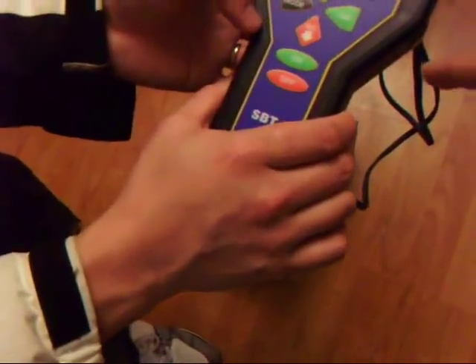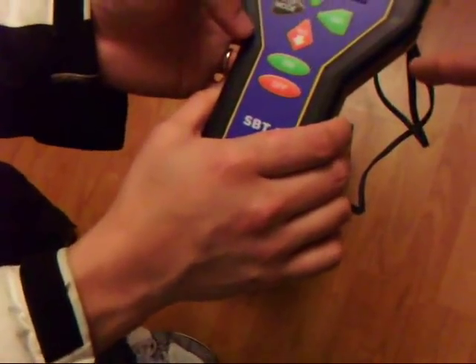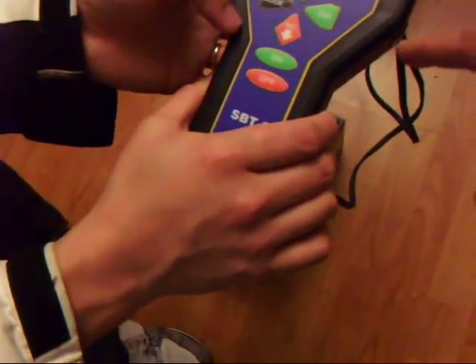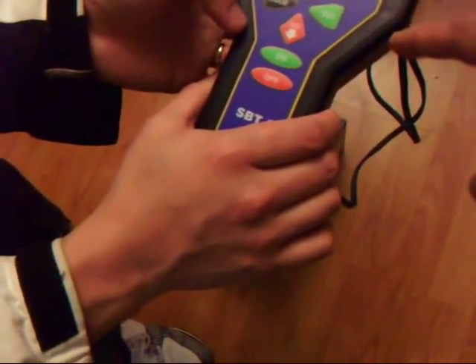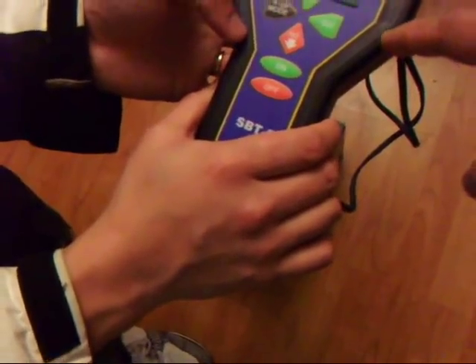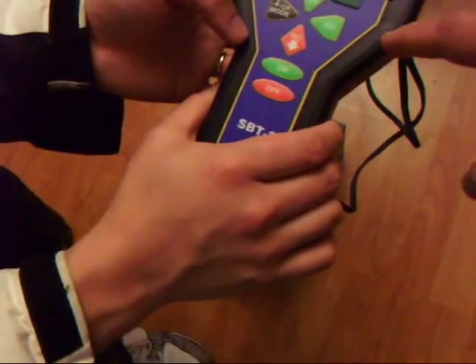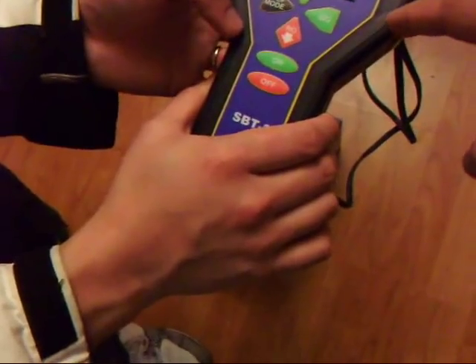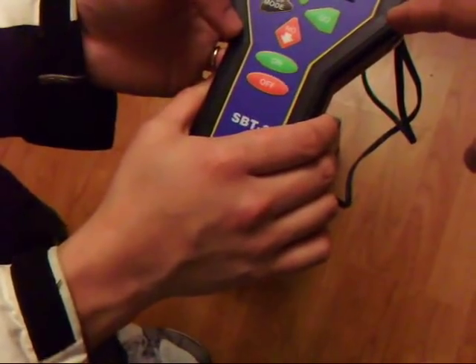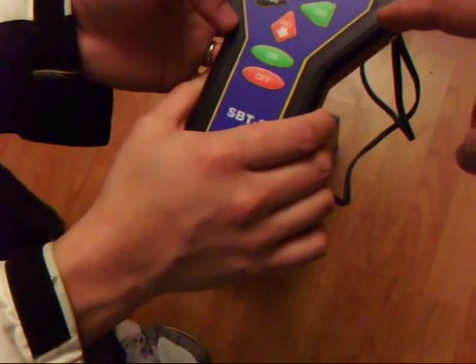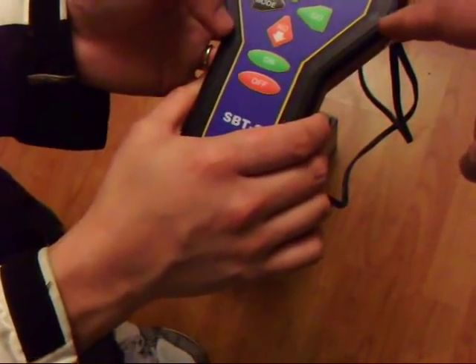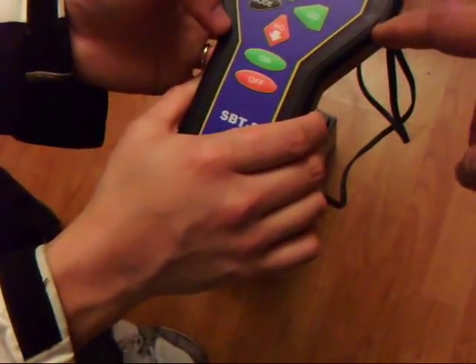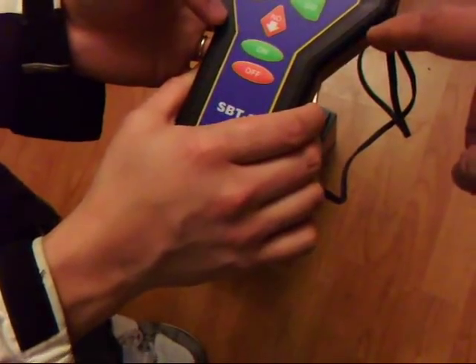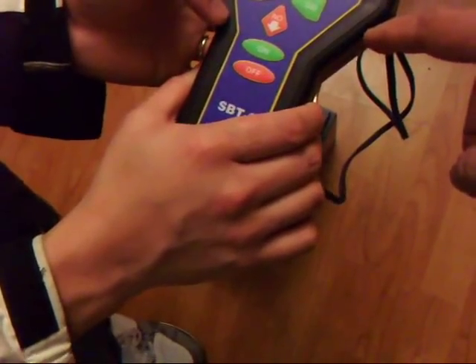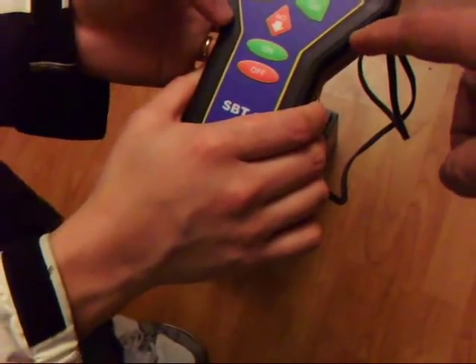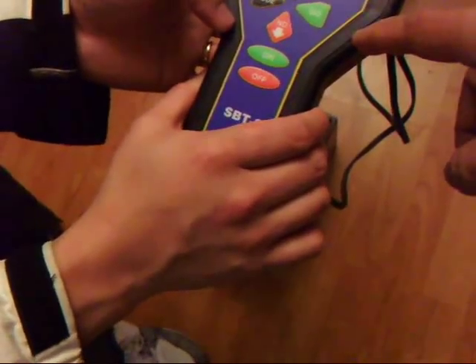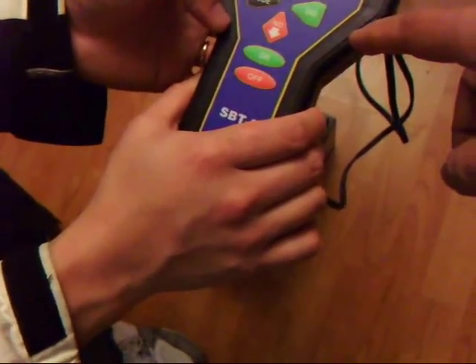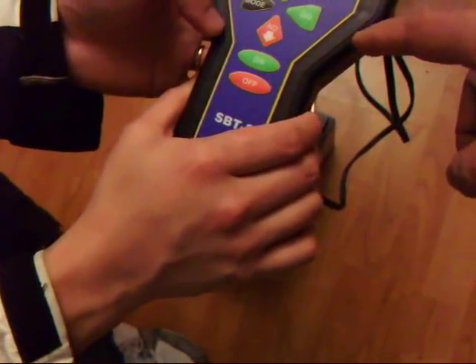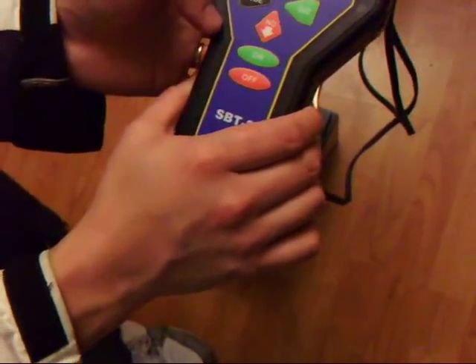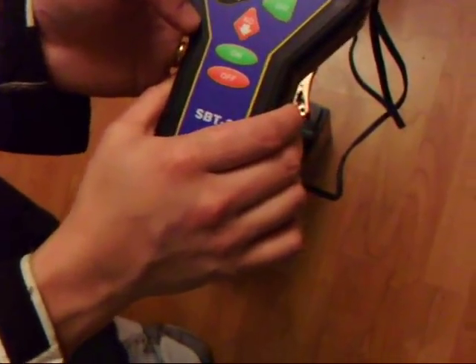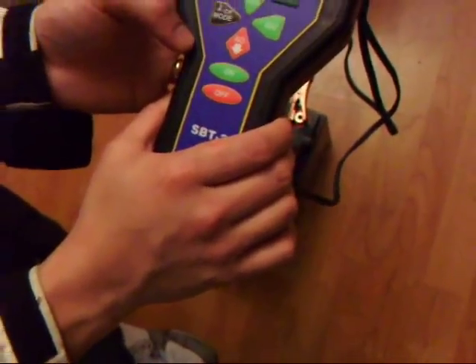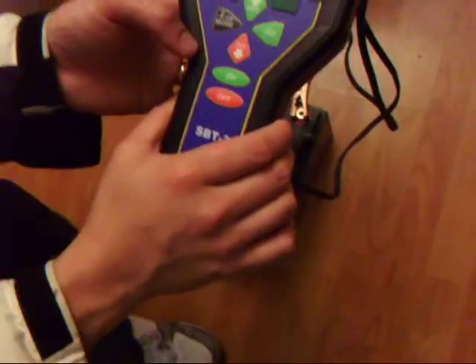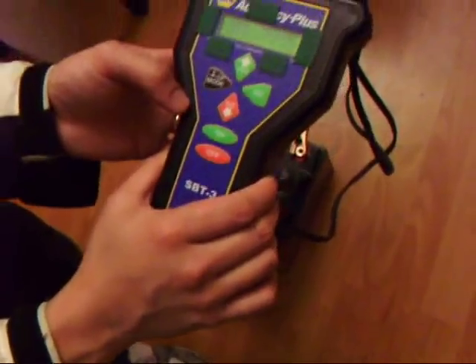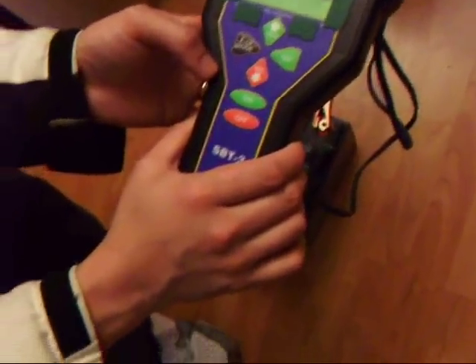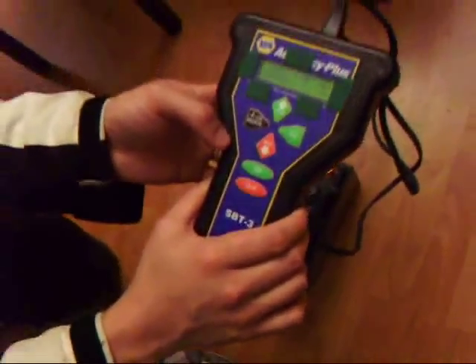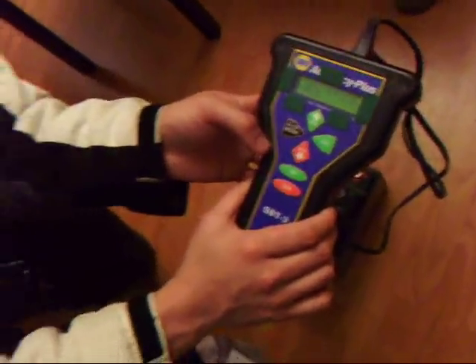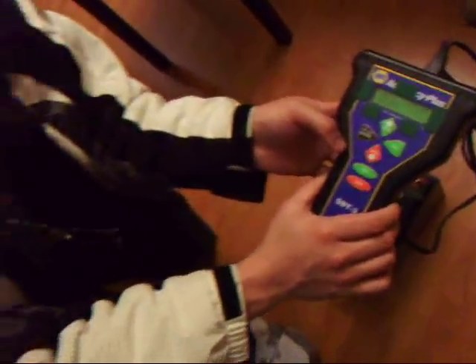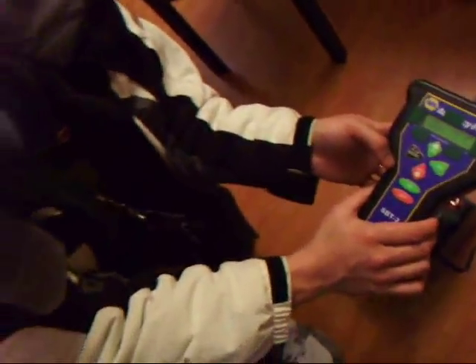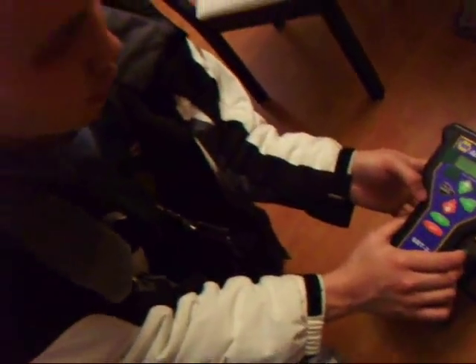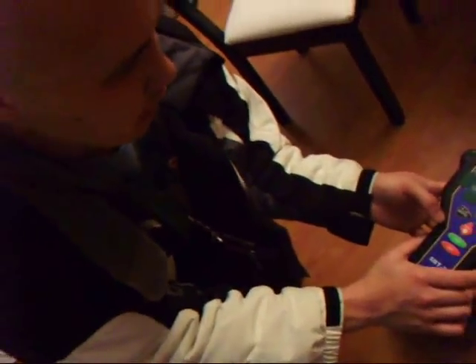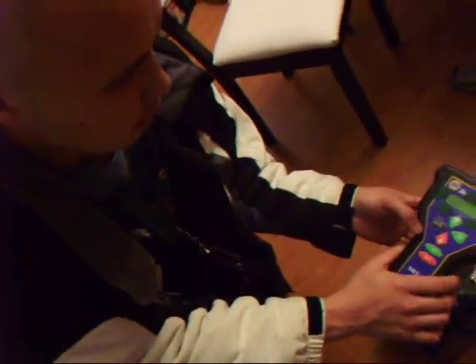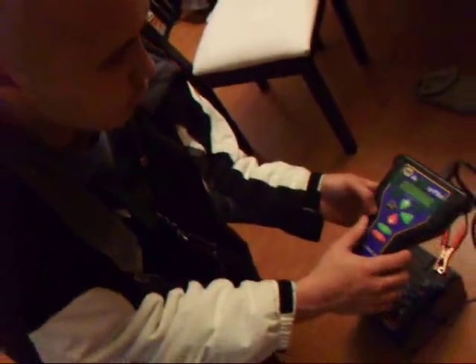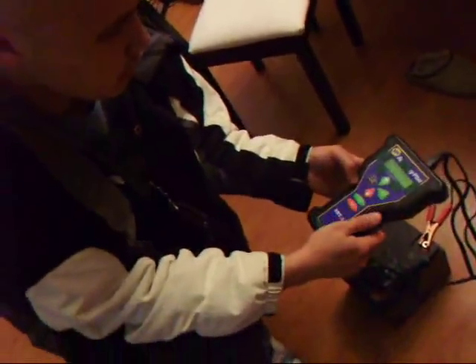We're going to provide it back to 40 amp hours for you. Works for me. Thank you so much.